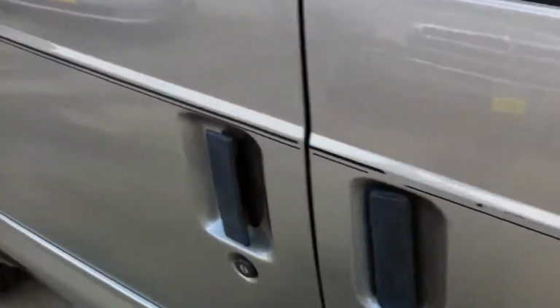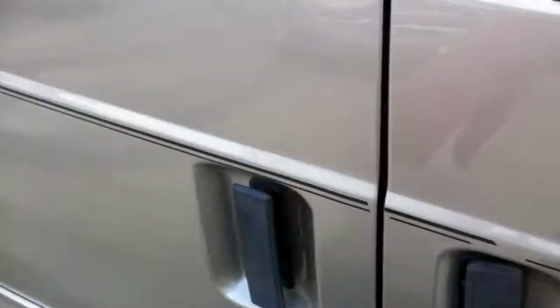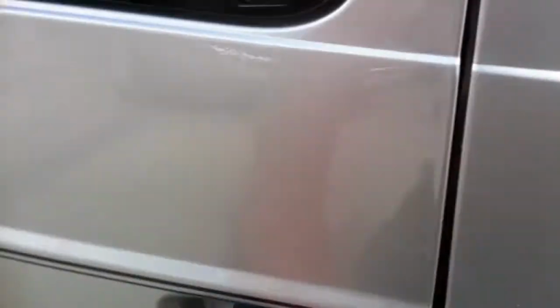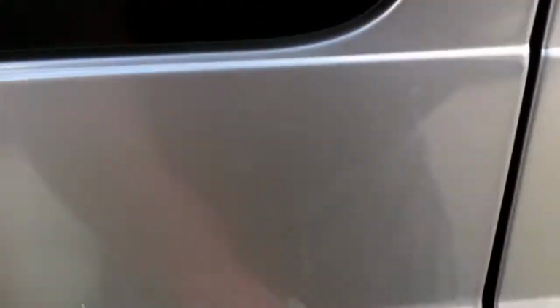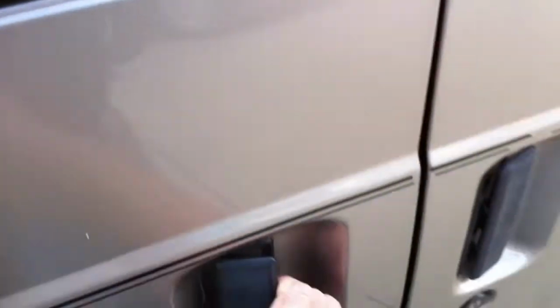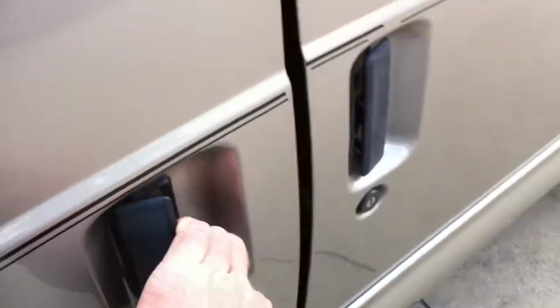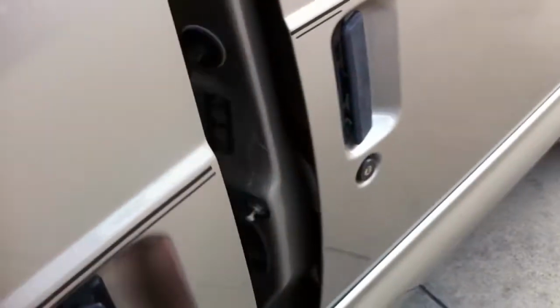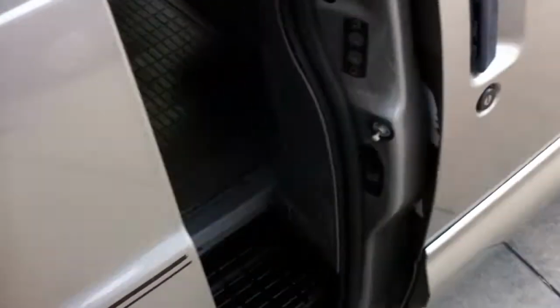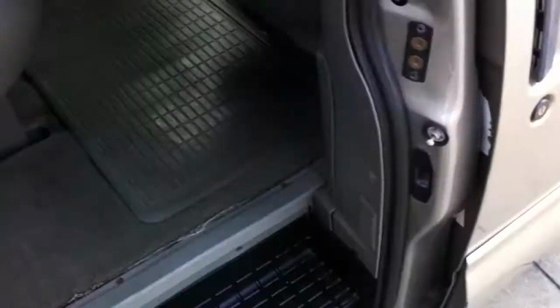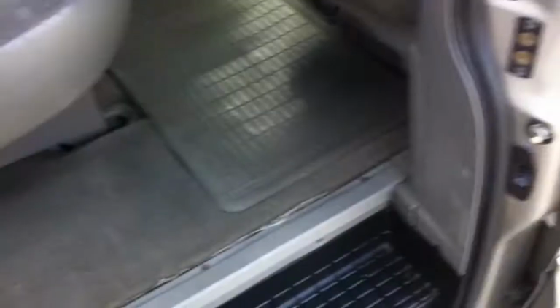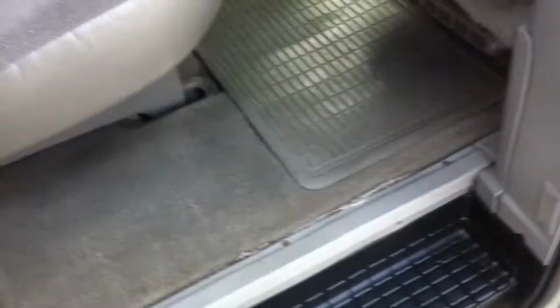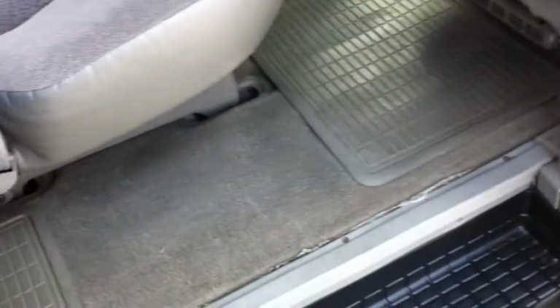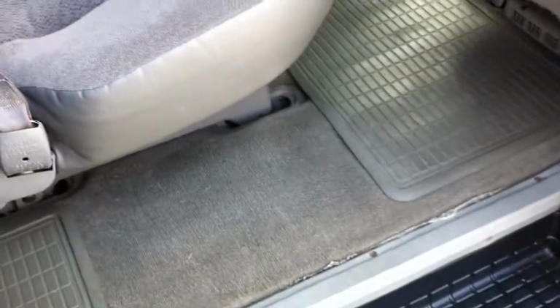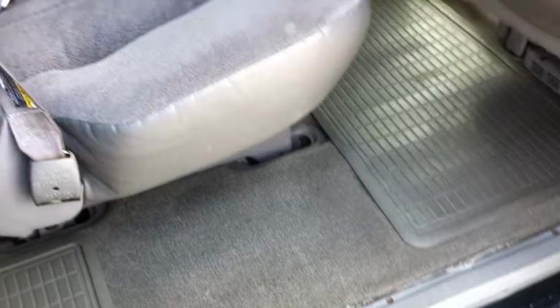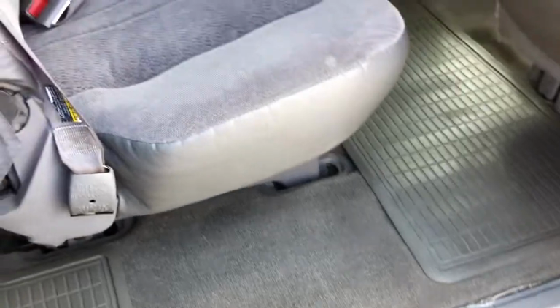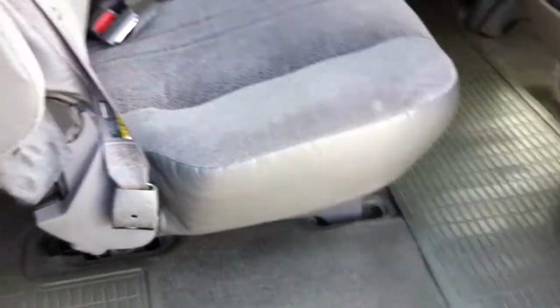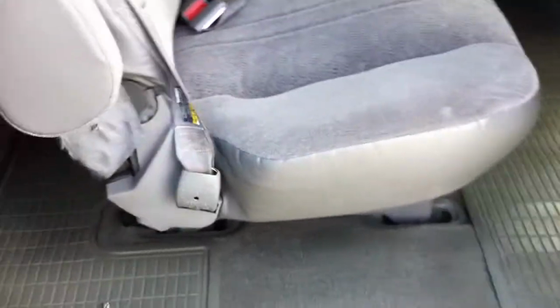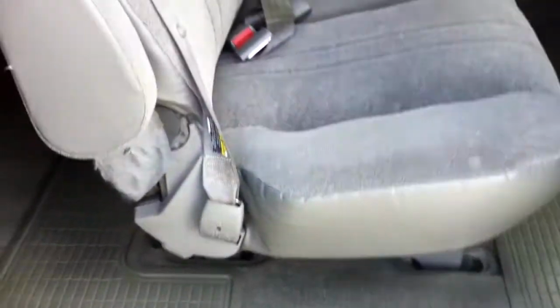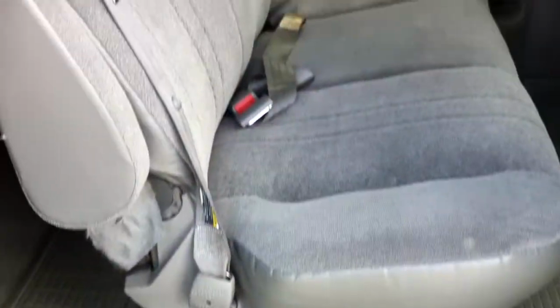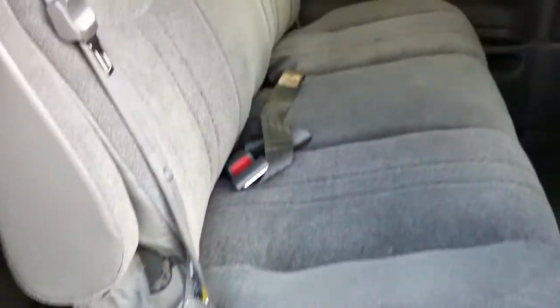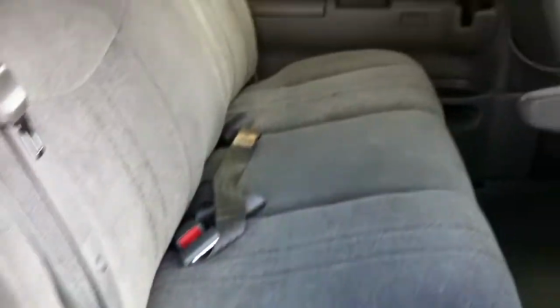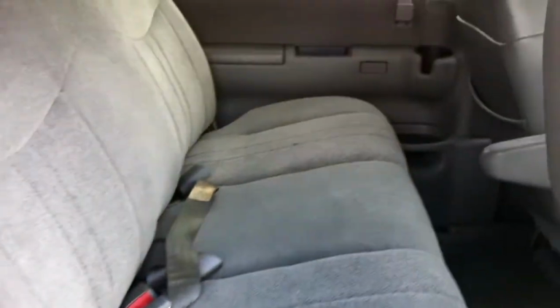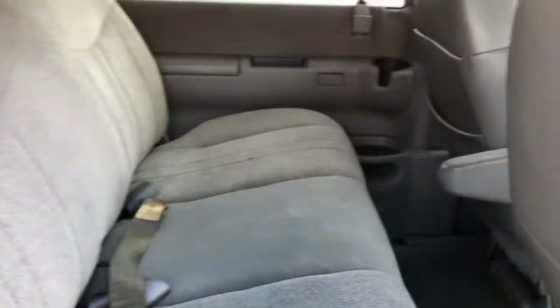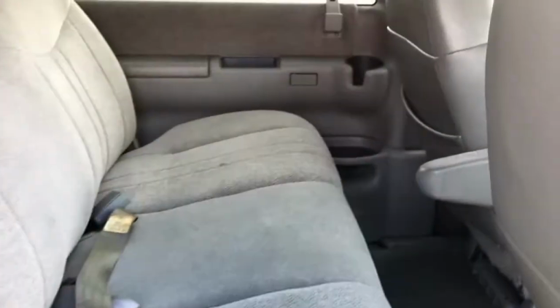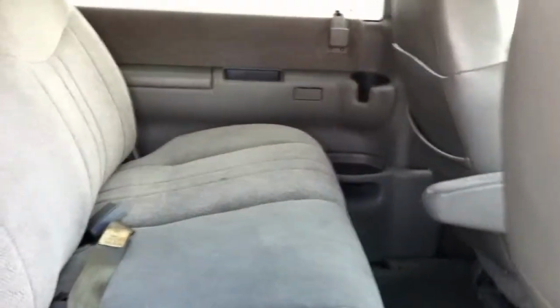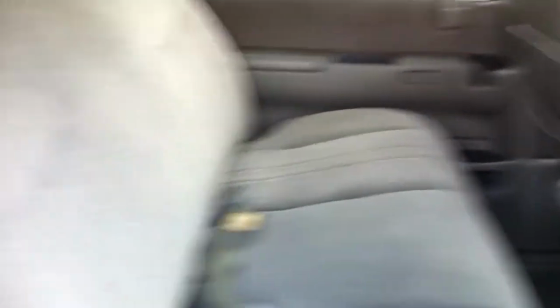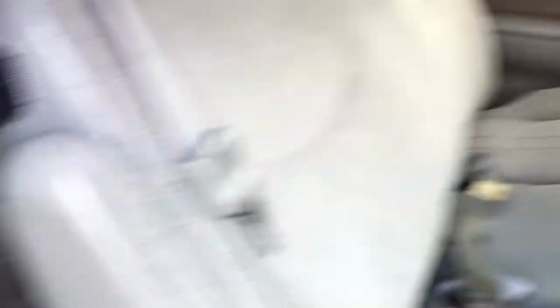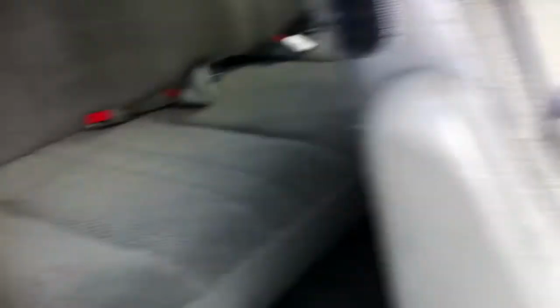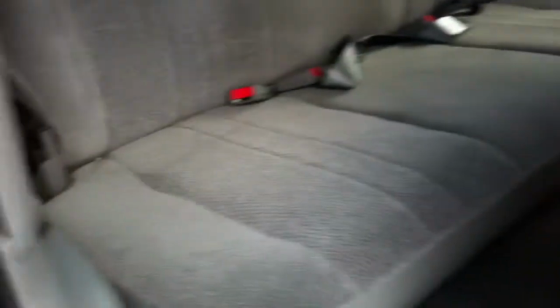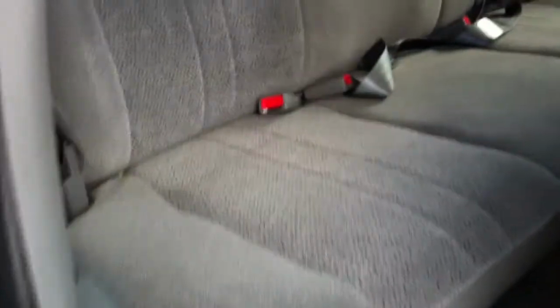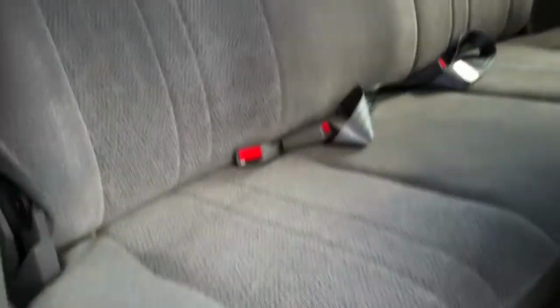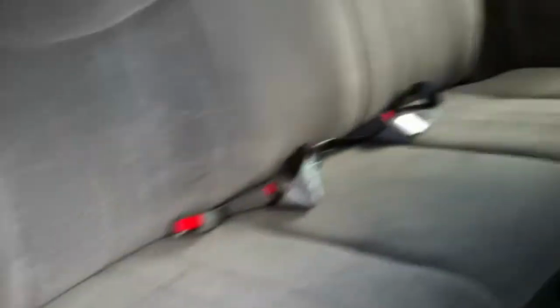Let's take a look inside. Sliding rear door like they all have, clean interior, third row.